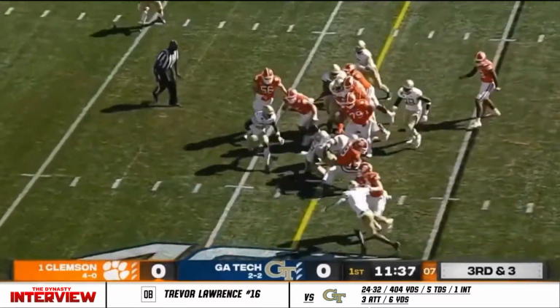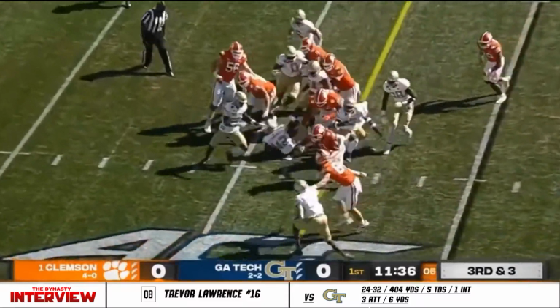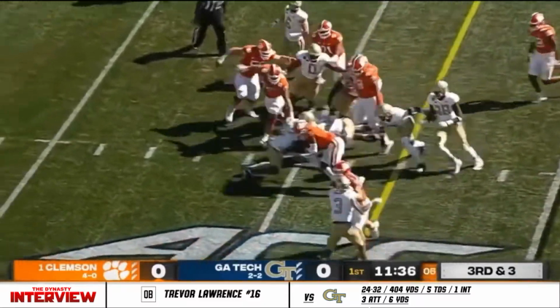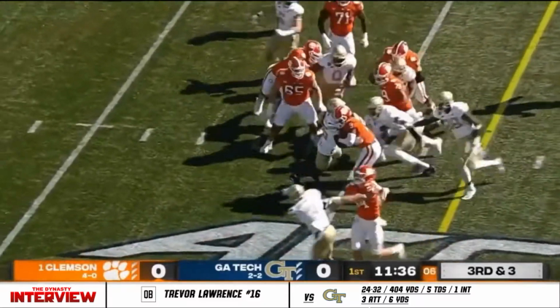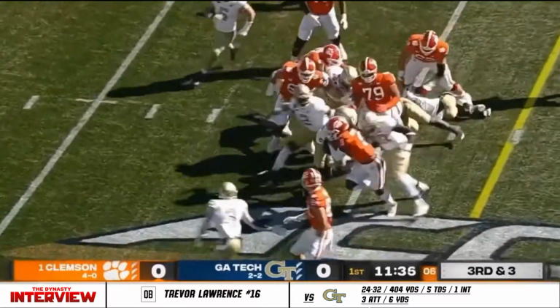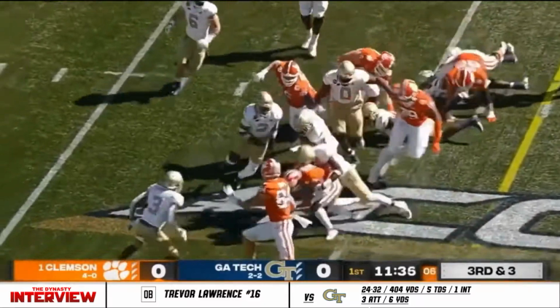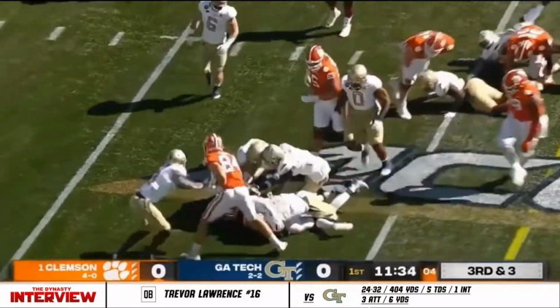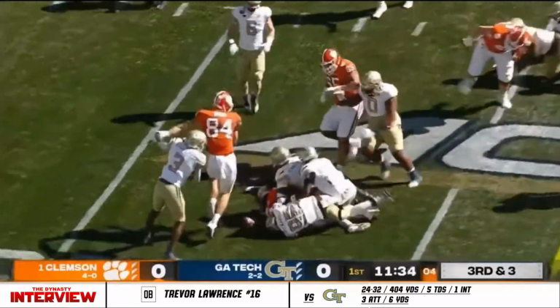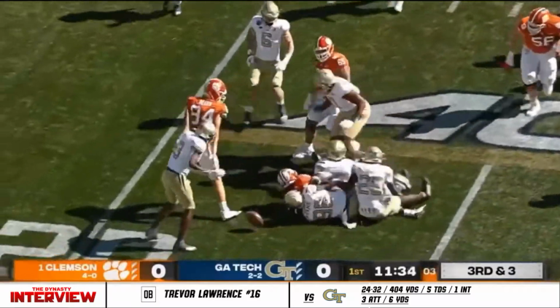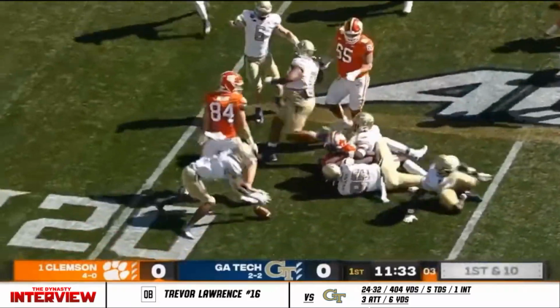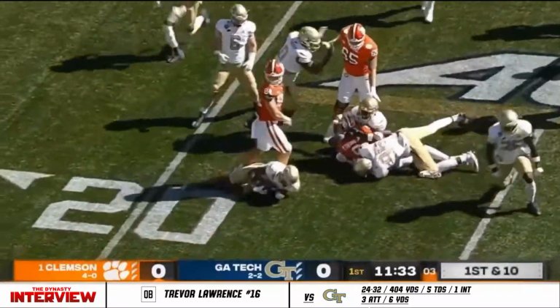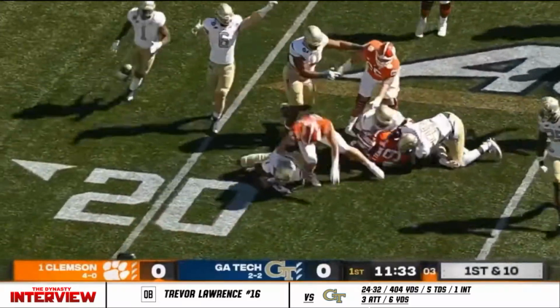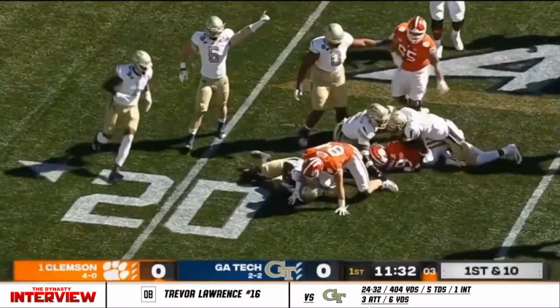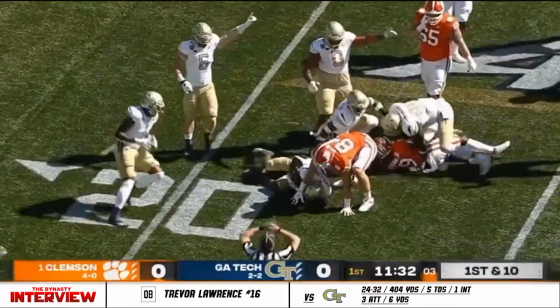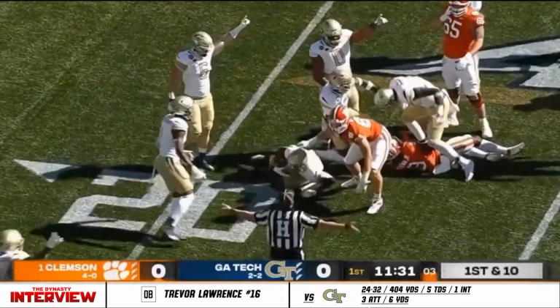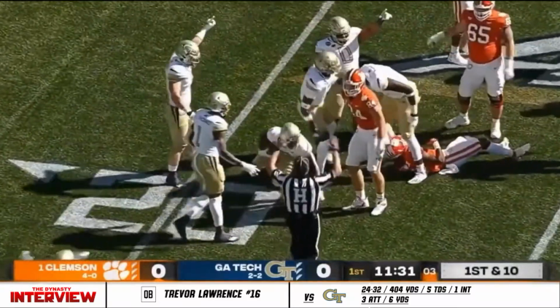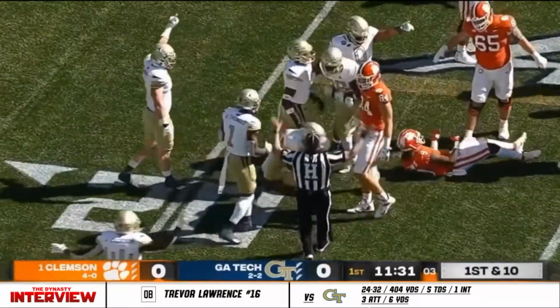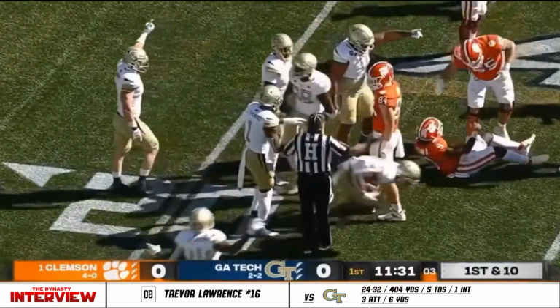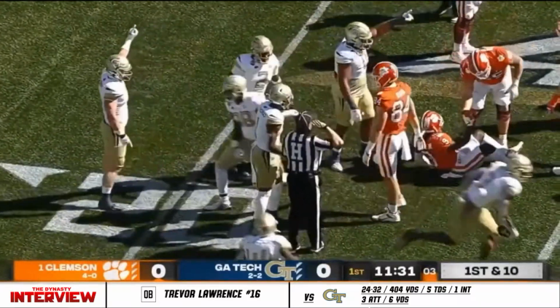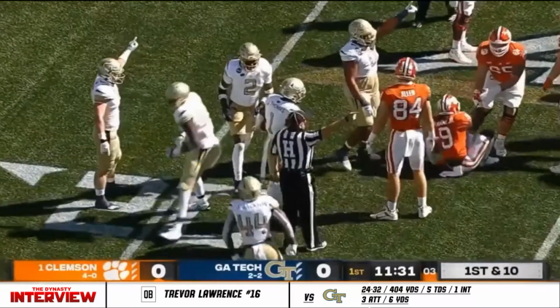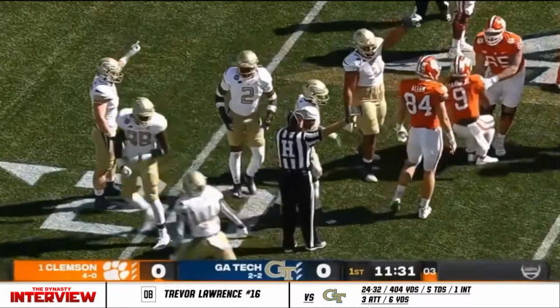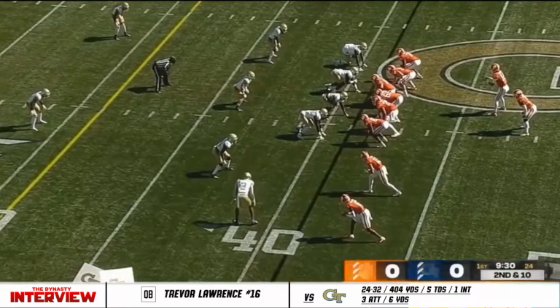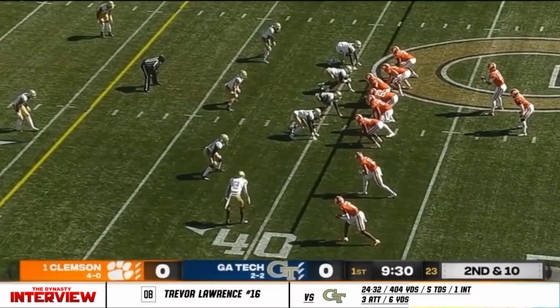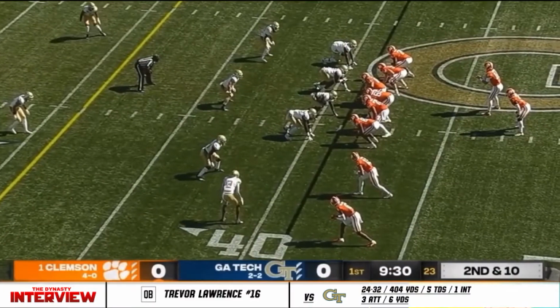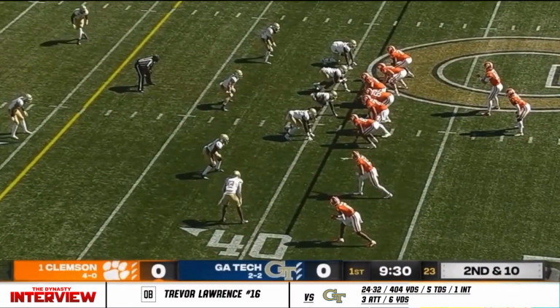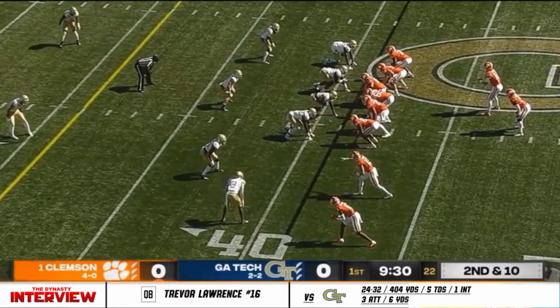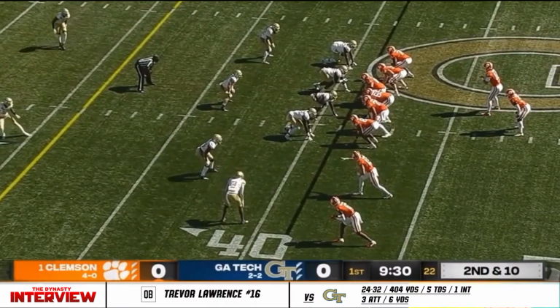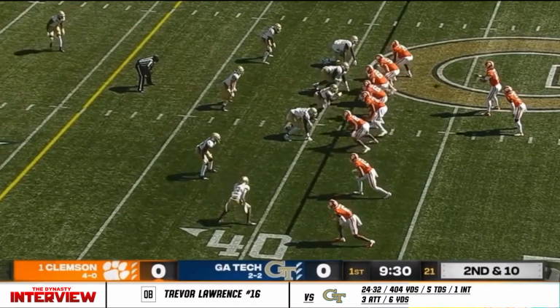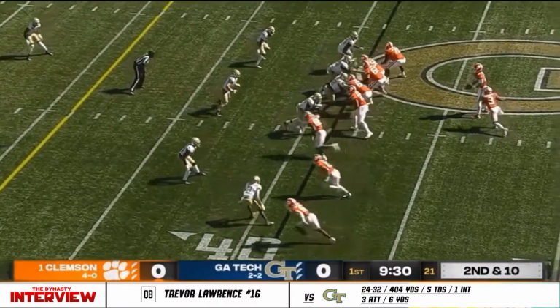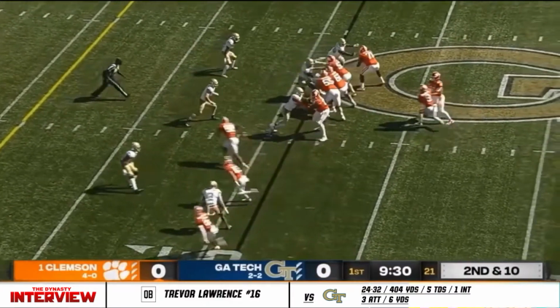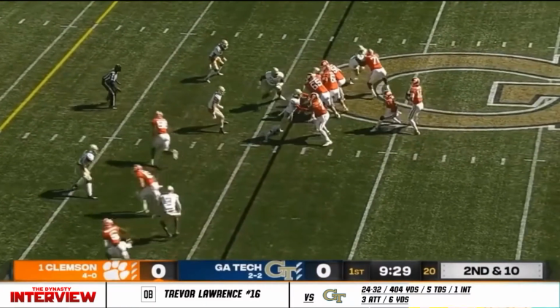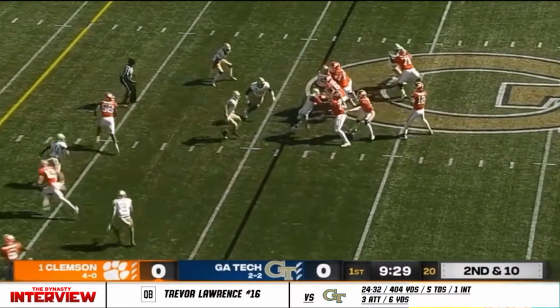Etienne spins, yards after contact. He lost the football. Is it ruled a fumble? If it is, it's a Georgia Tech takeaway — defense. Curtis Ryans and Charlie Thomas combined to knock that ball out.